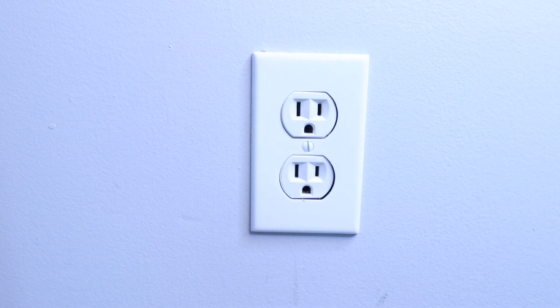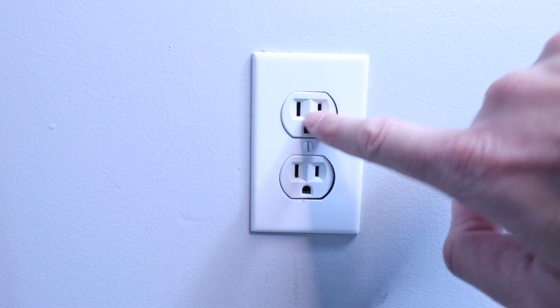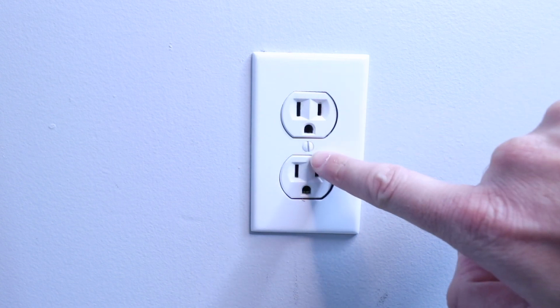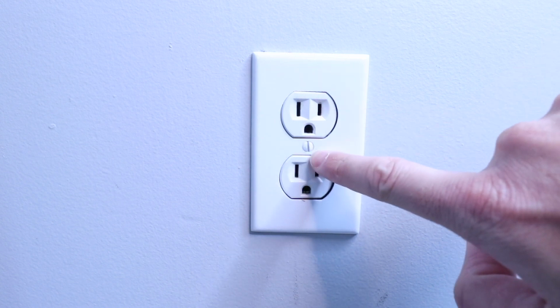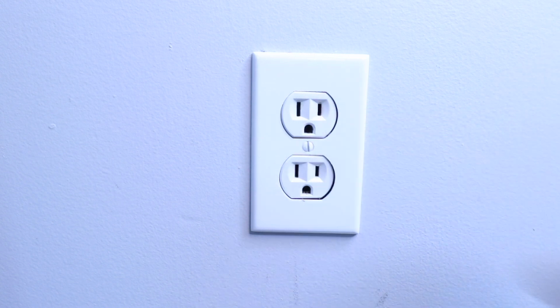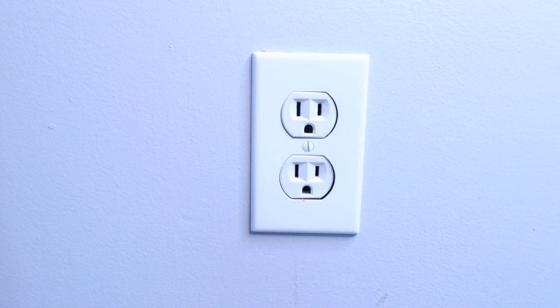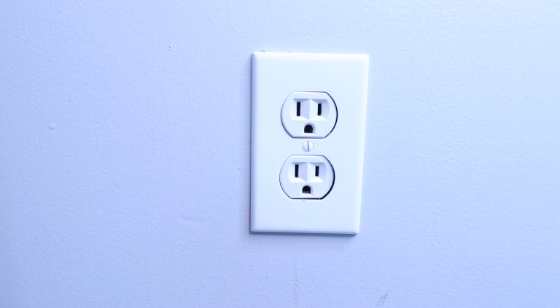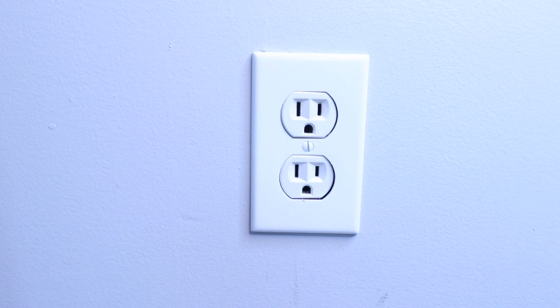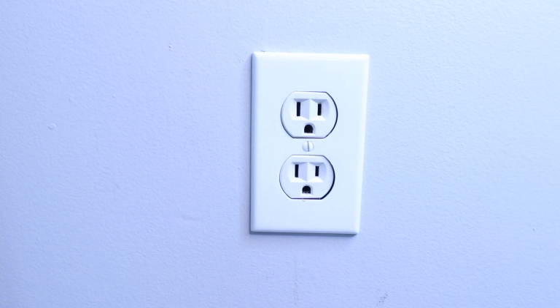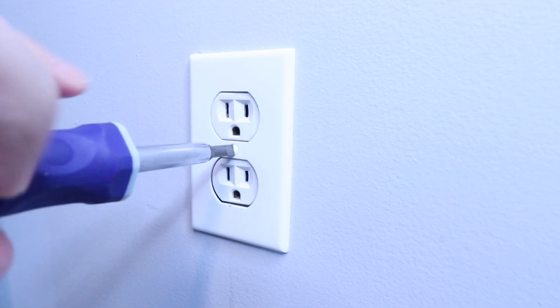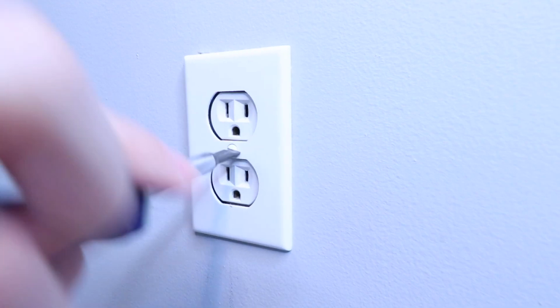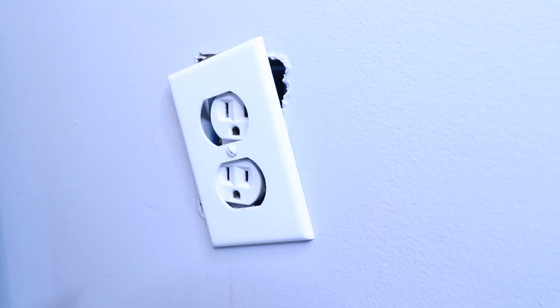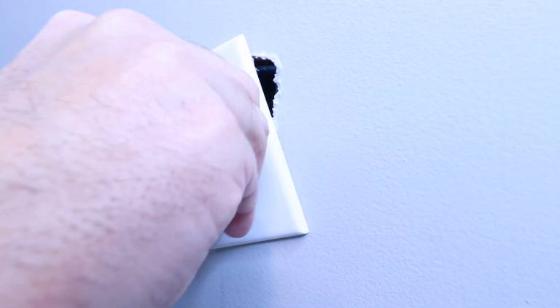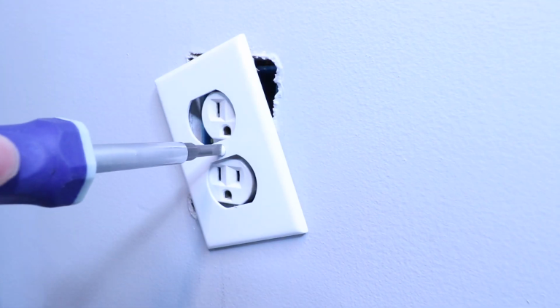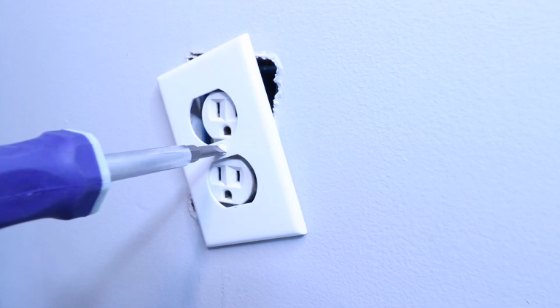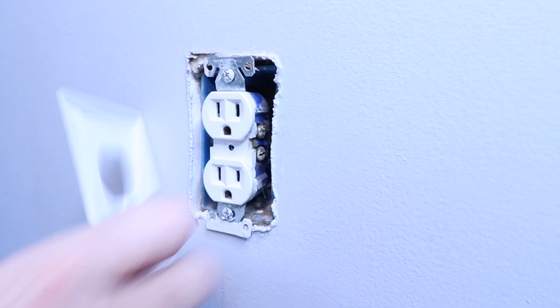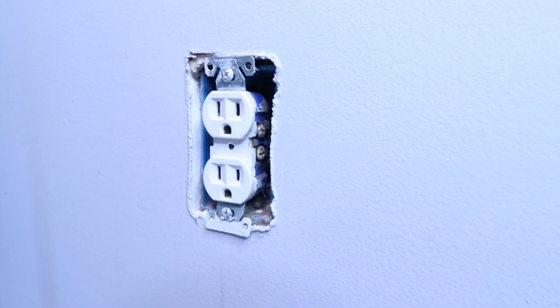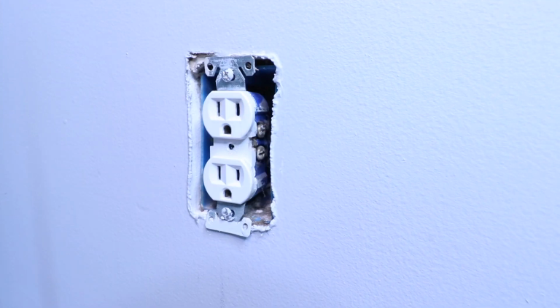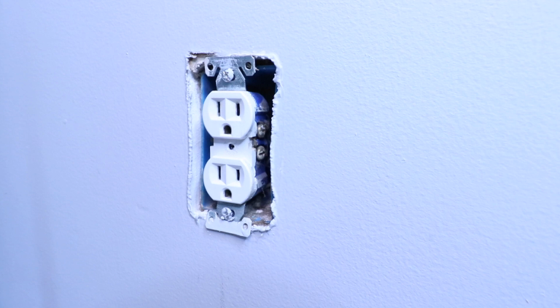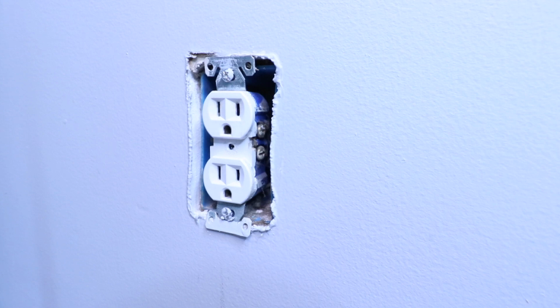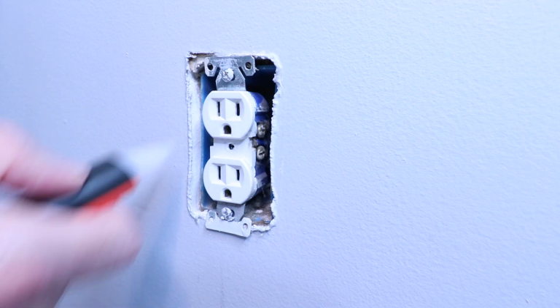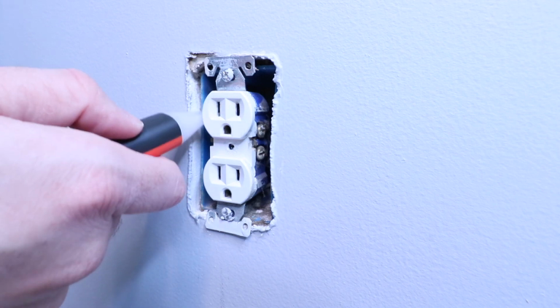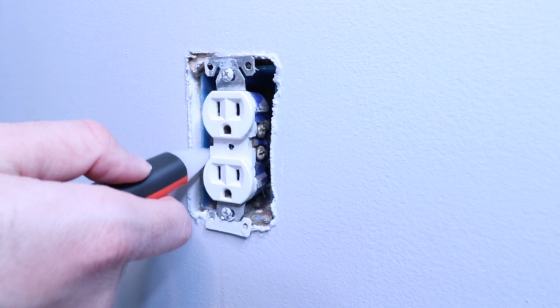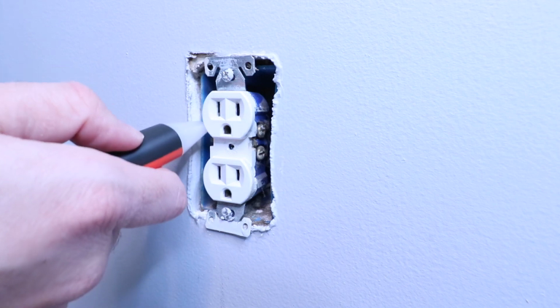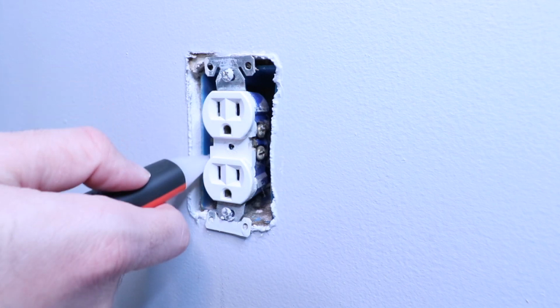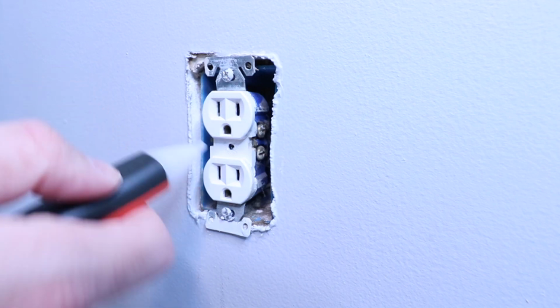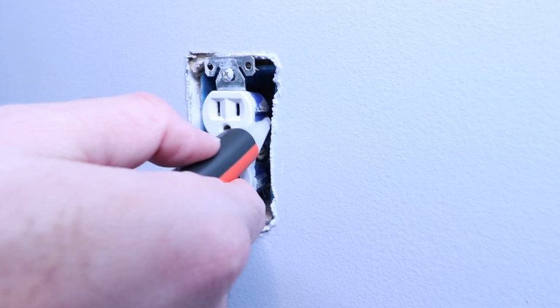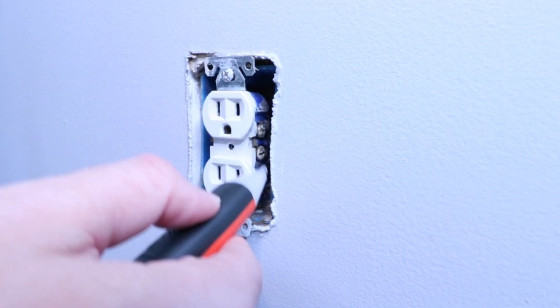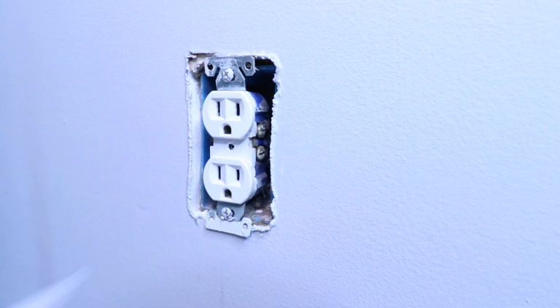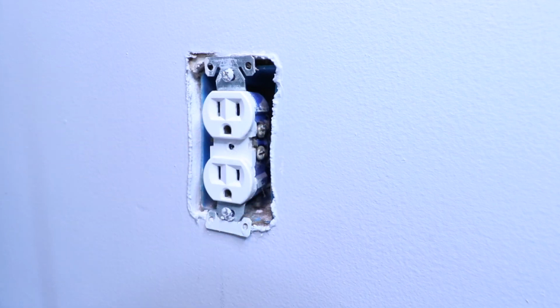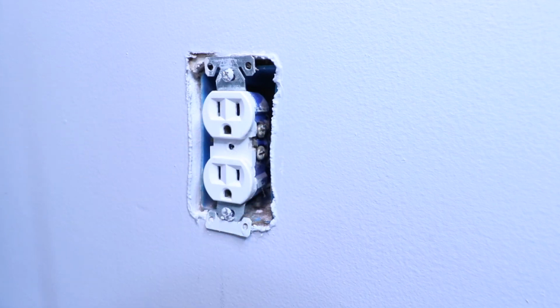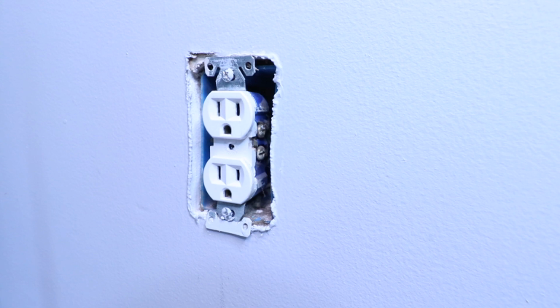Once we've confirmed the power is off, we can just unscrew this cover plate and remove the wall plate. Now that we've got the cover plate removed, it's a good idea once again to check and make sure there's no power on here with your non-contact voltage meter.